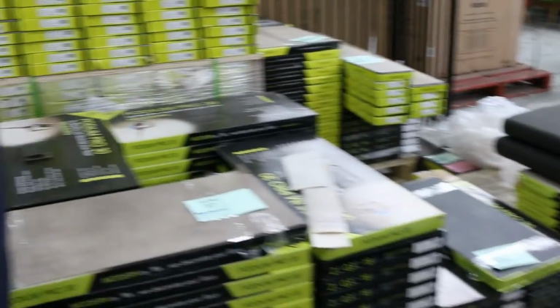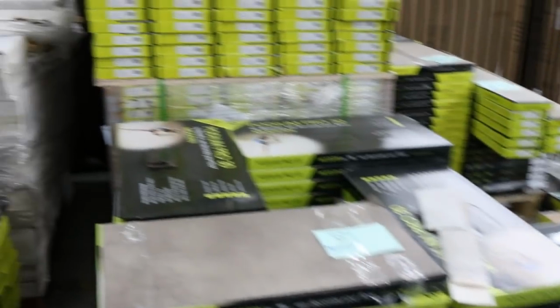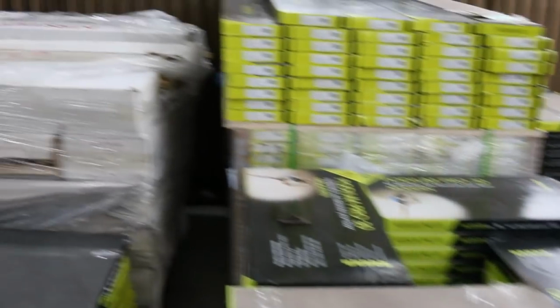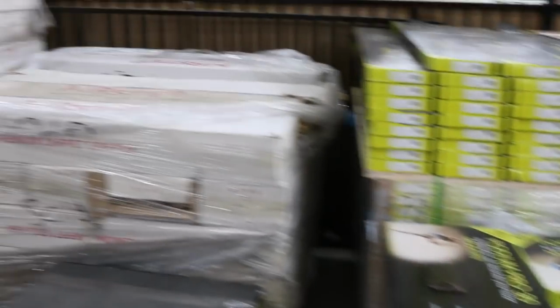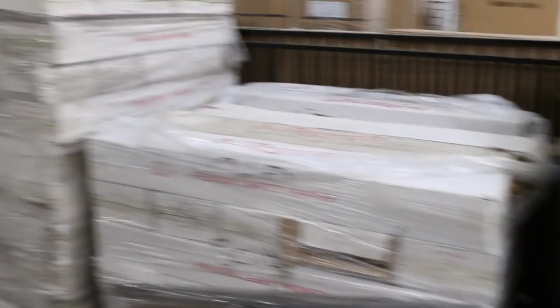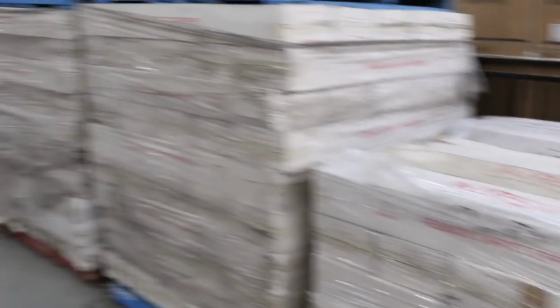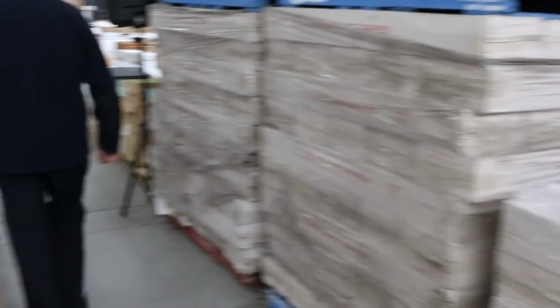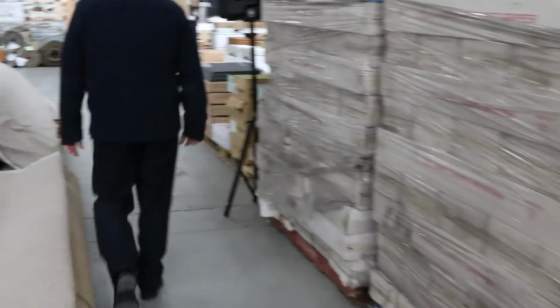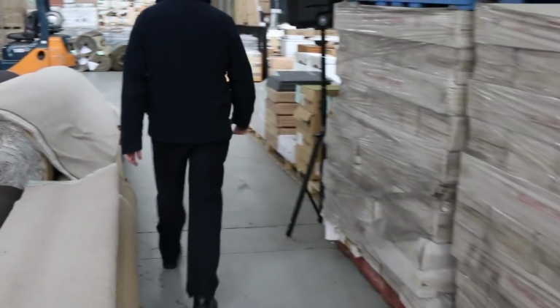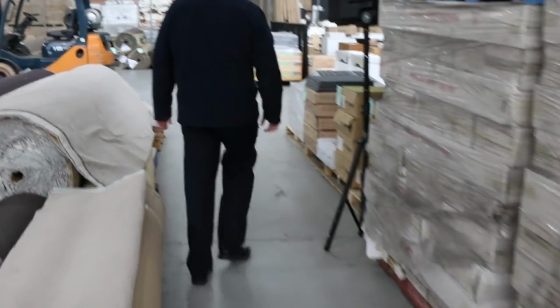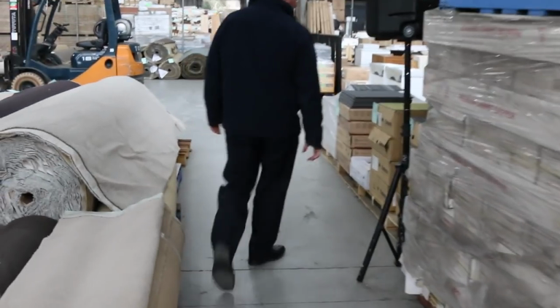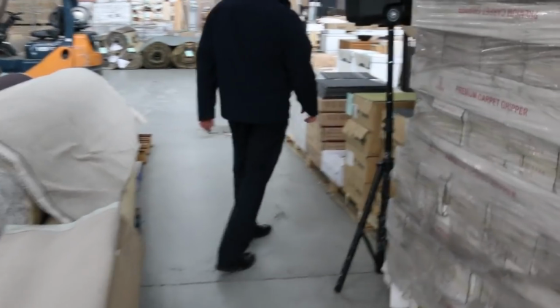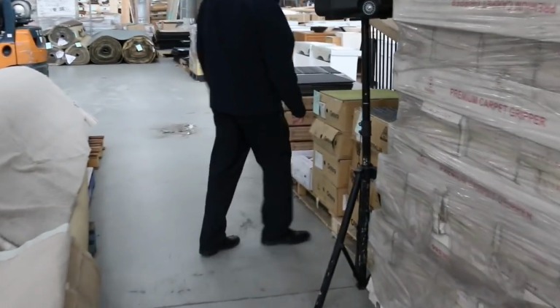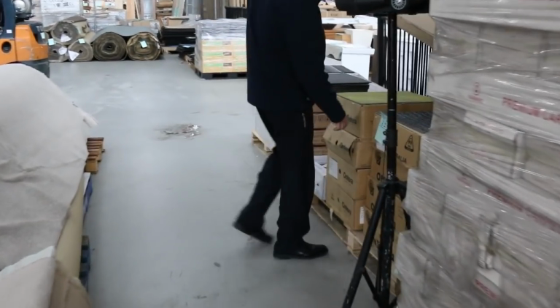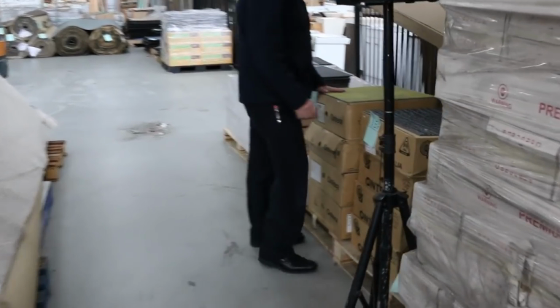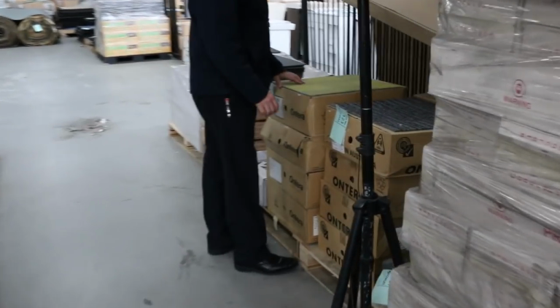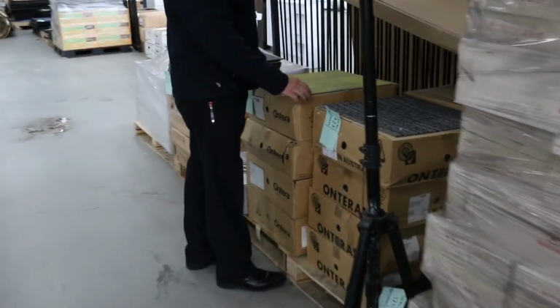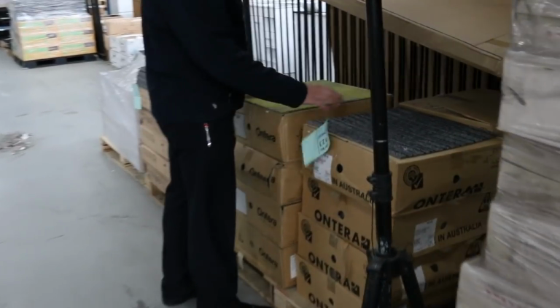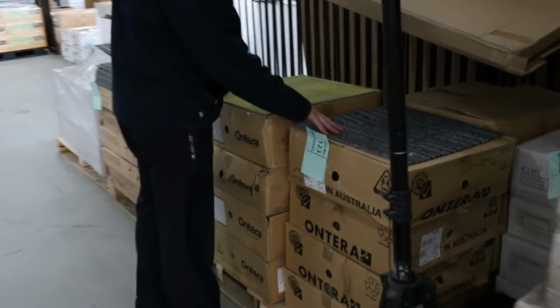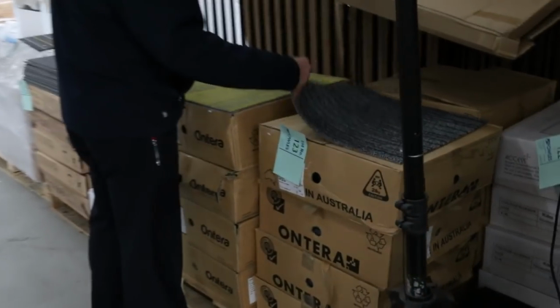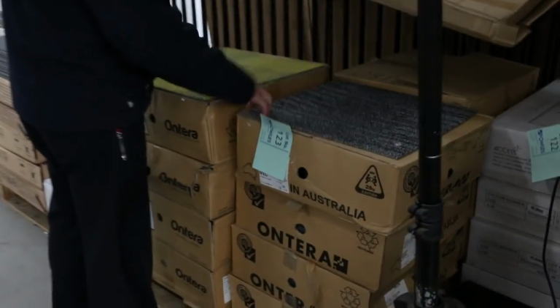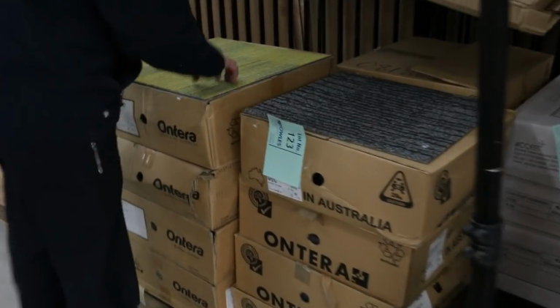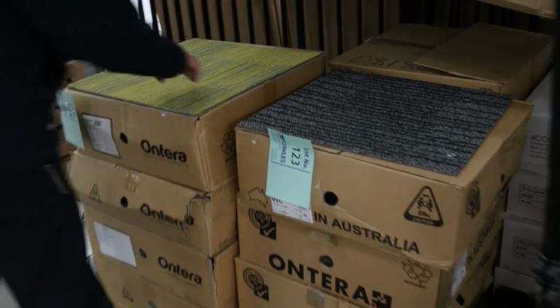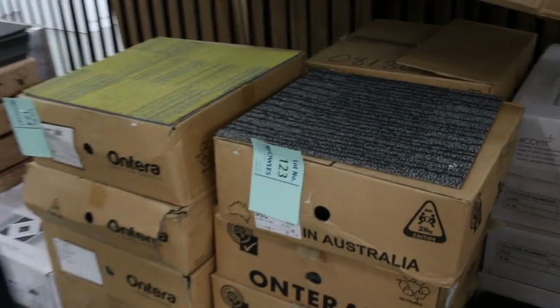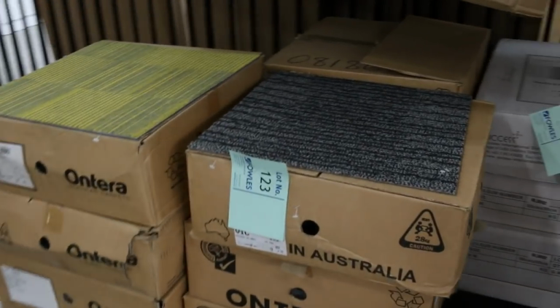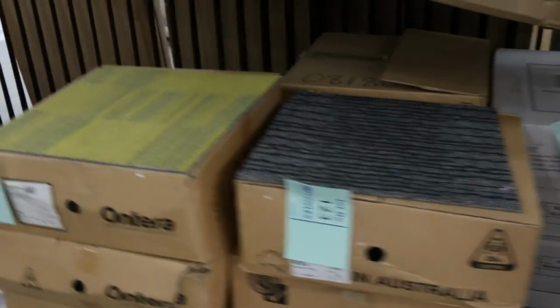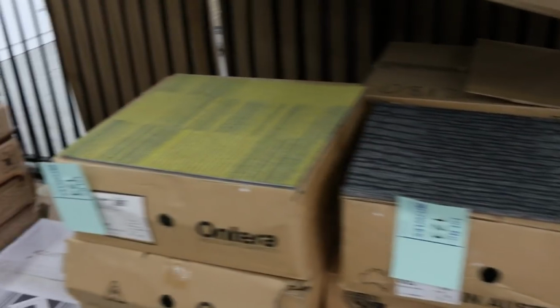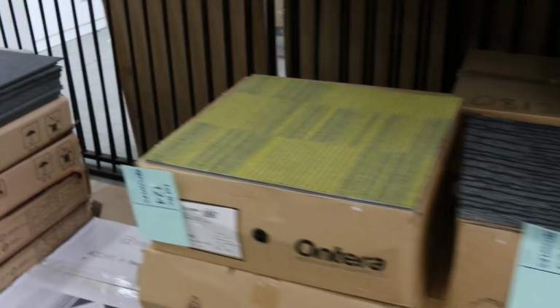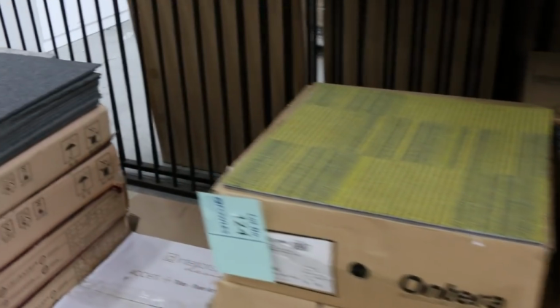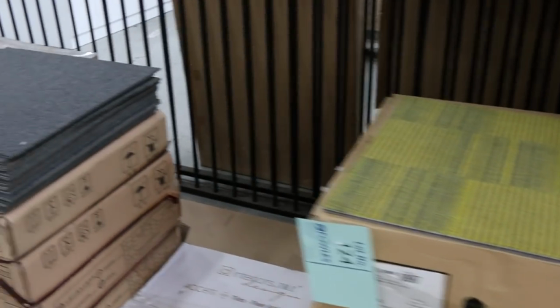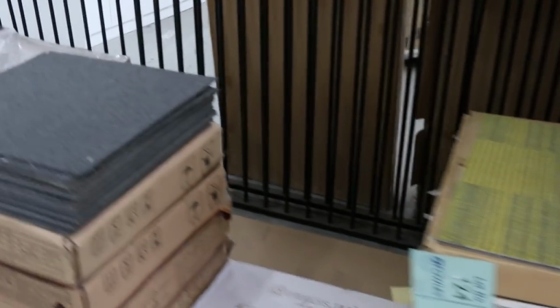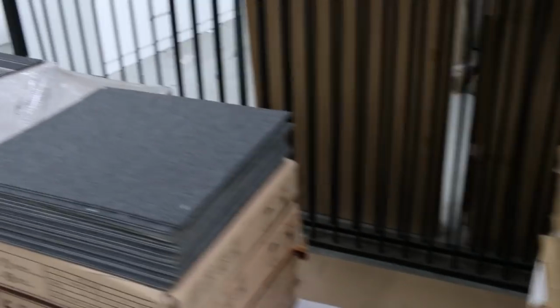Moving along, we've got some carpet tiles. They generally start anywhere from around about $10 a square metre, with a few different colours and quantities available.